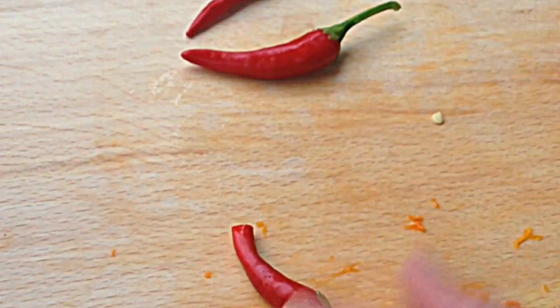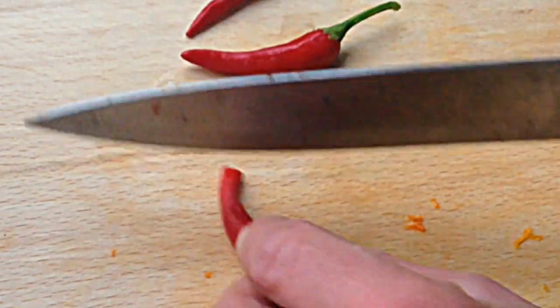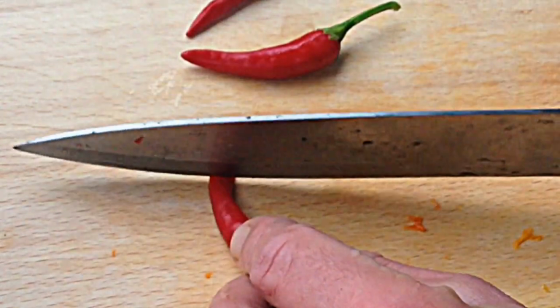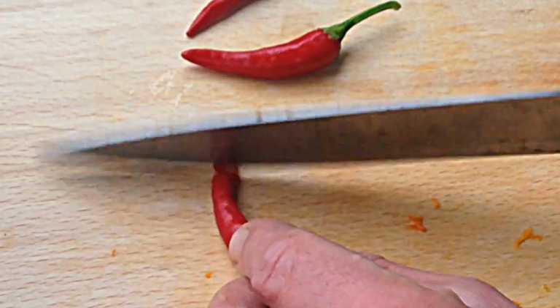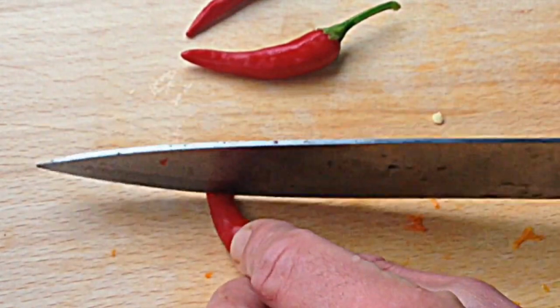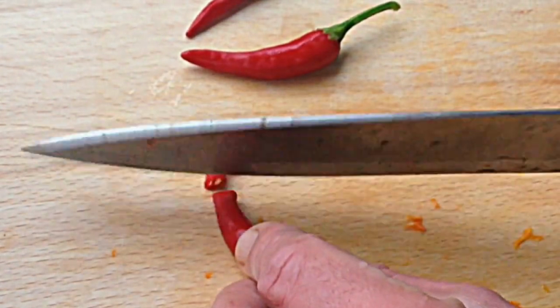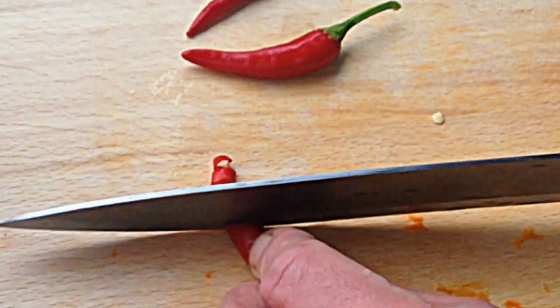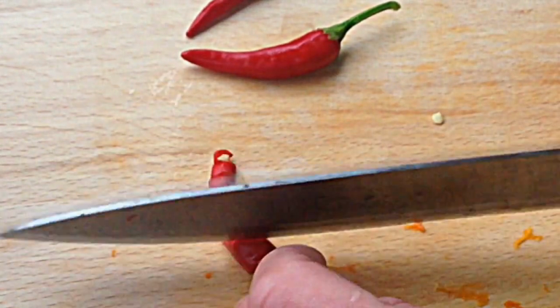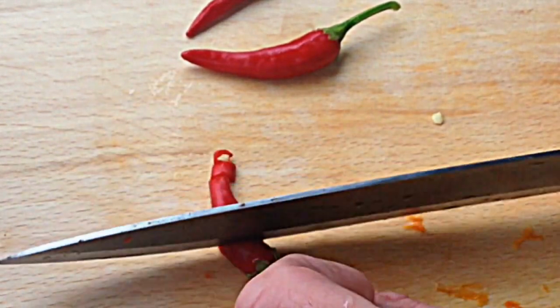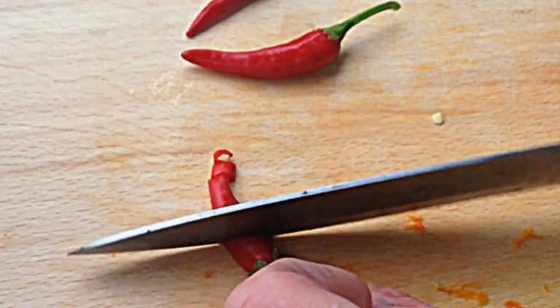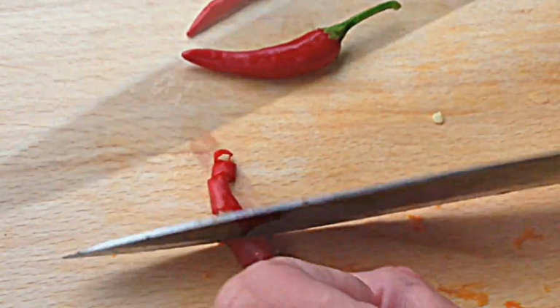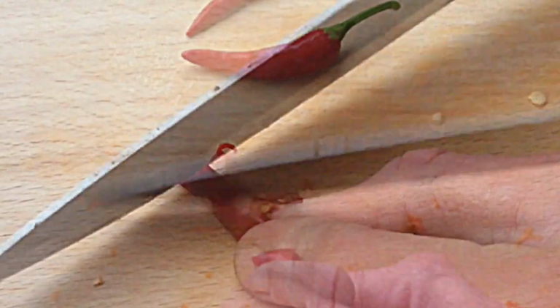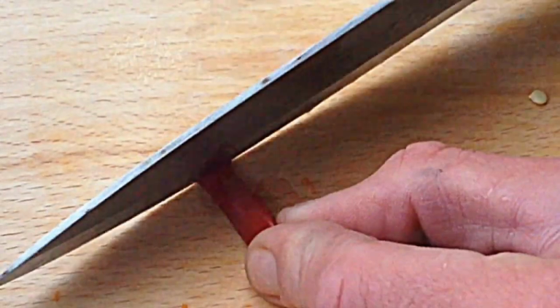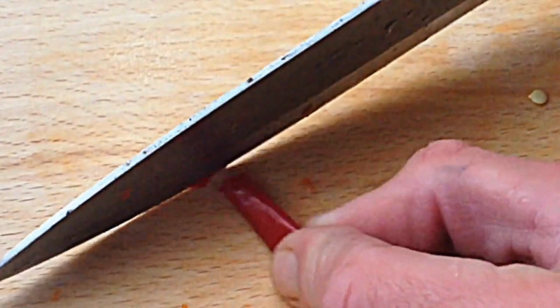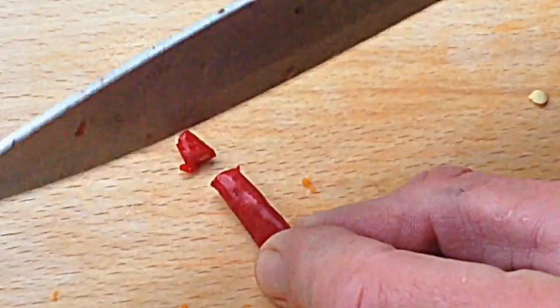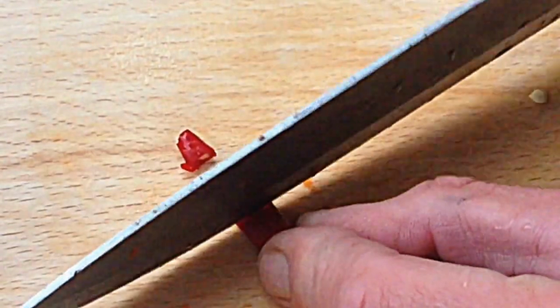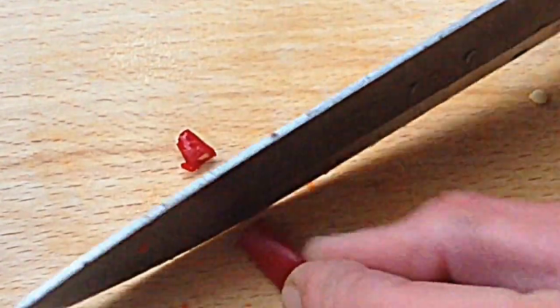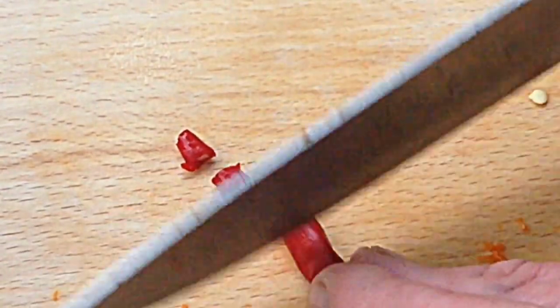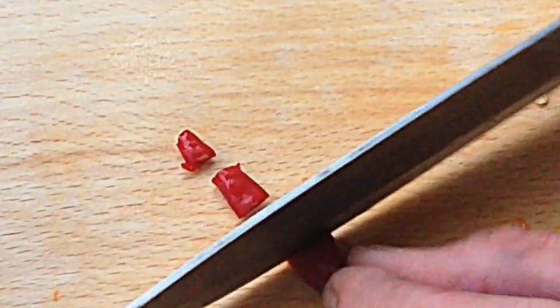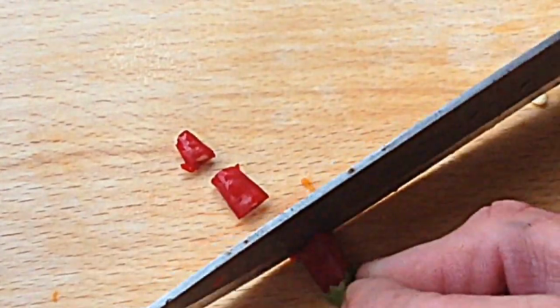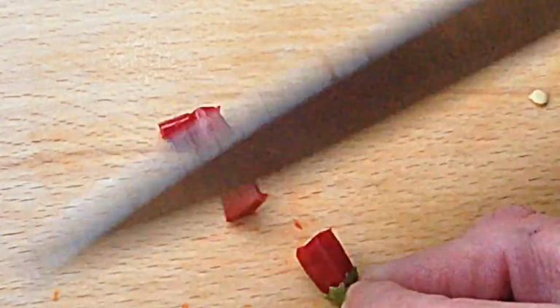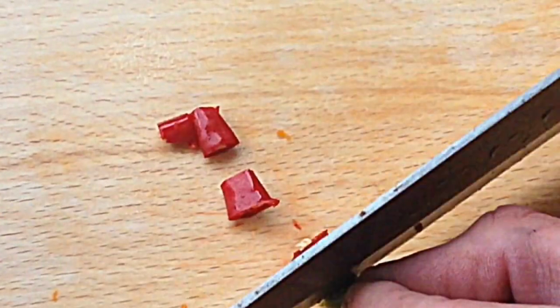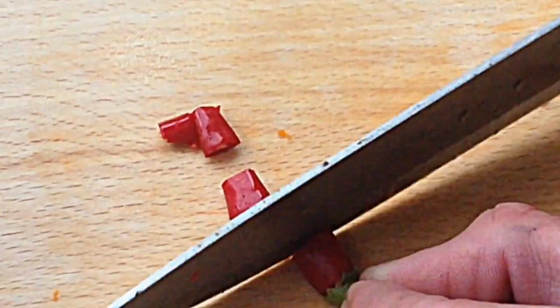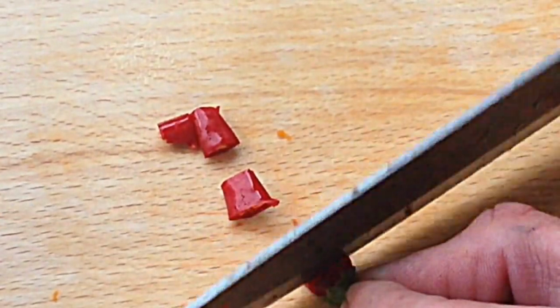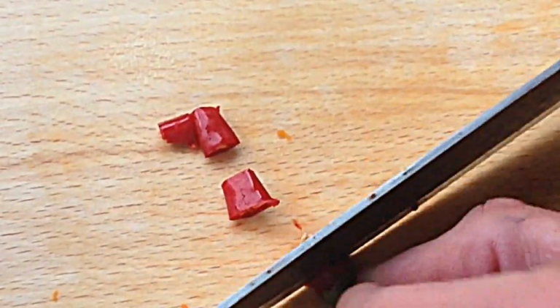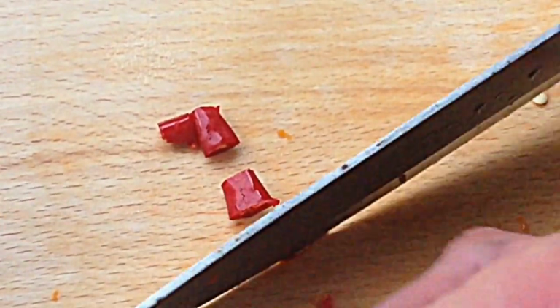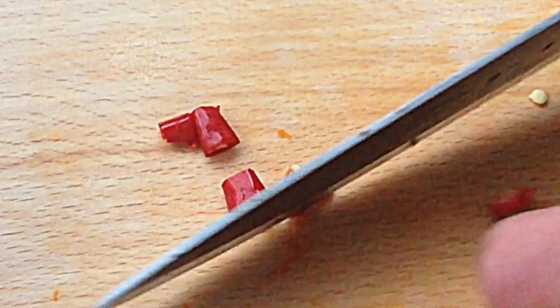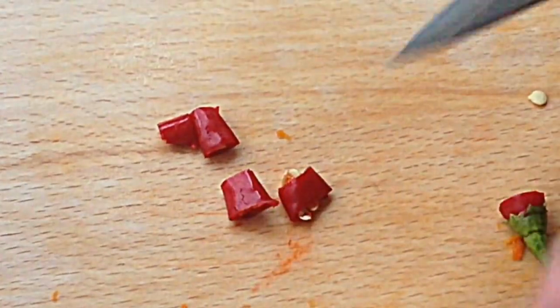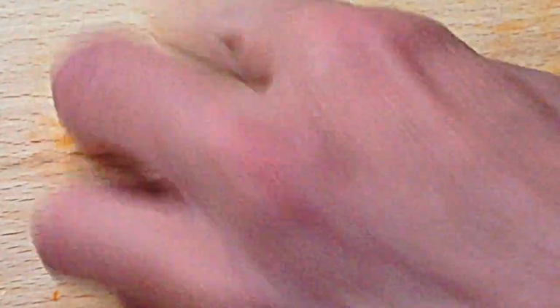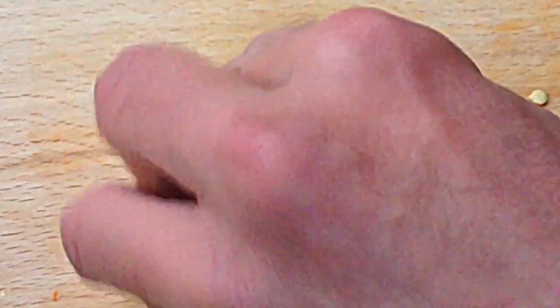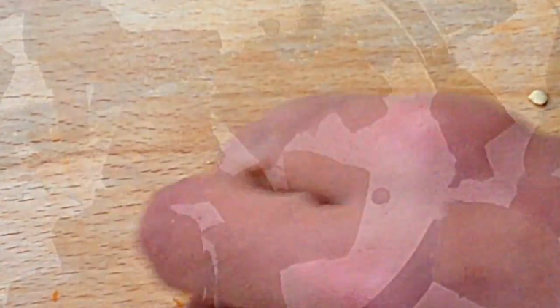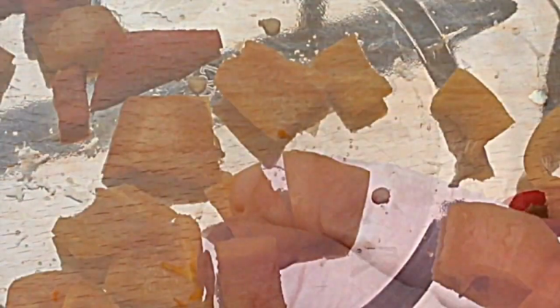Now some cayenne peppers — add some fire! Cut them up just like that, real simple. The seeds have the most heat. You can leave them in if you want.